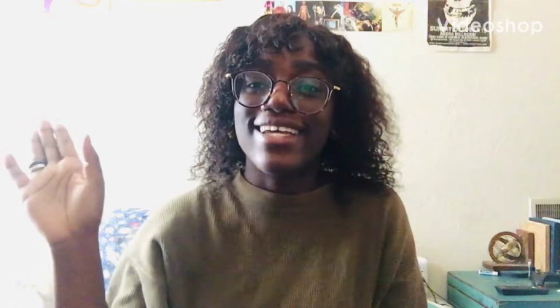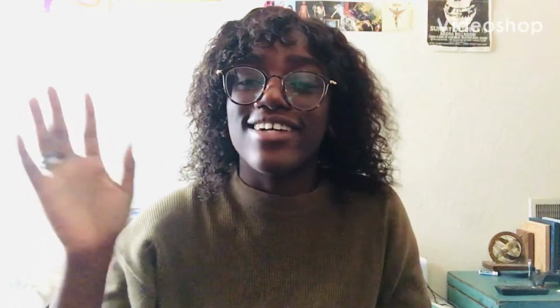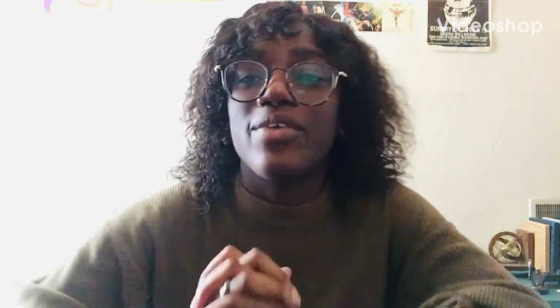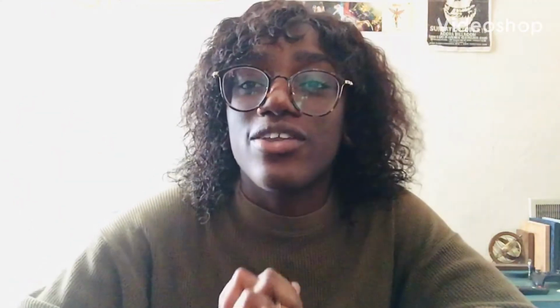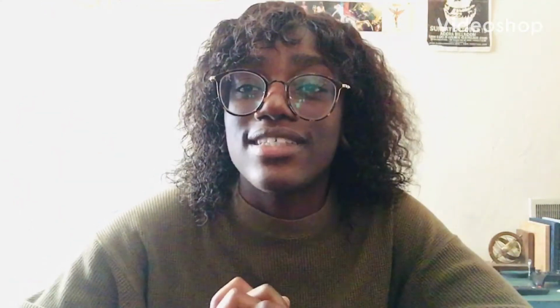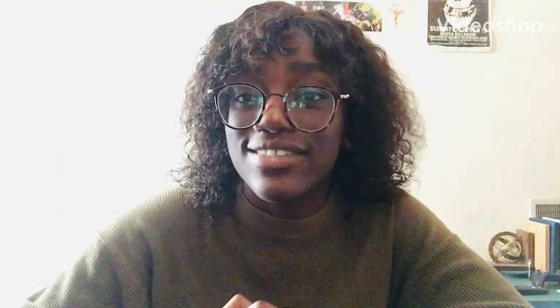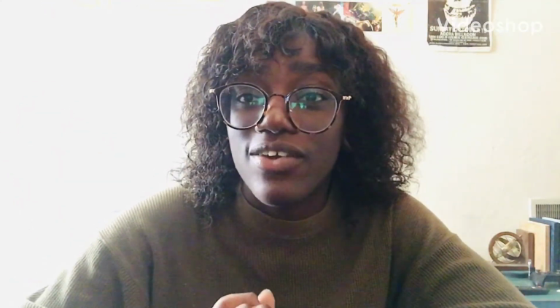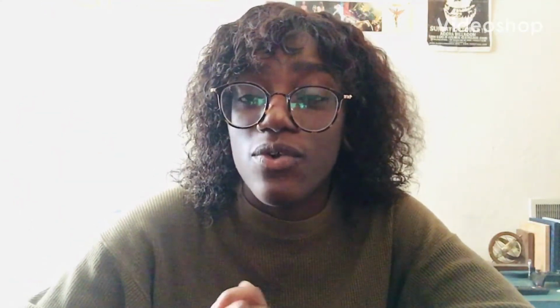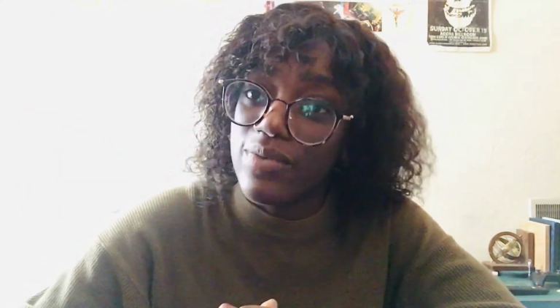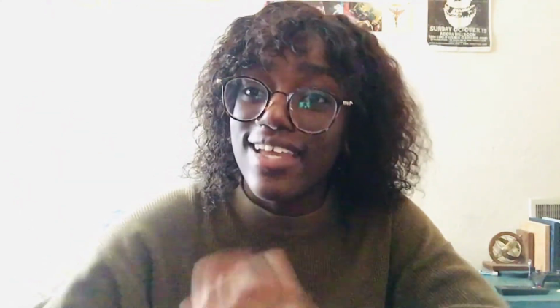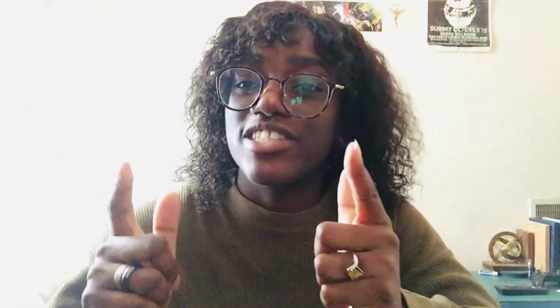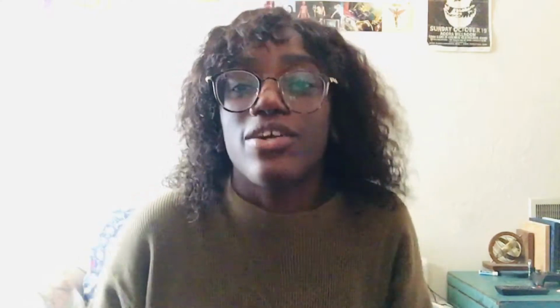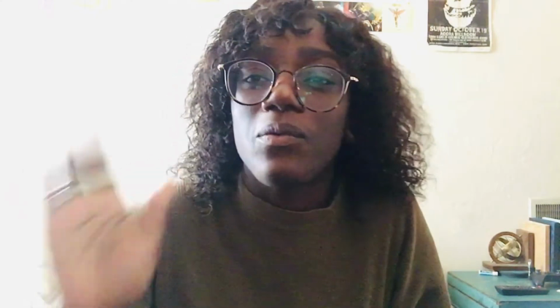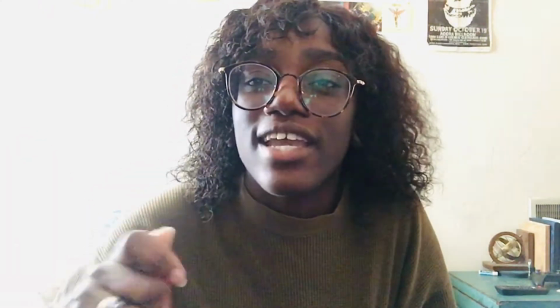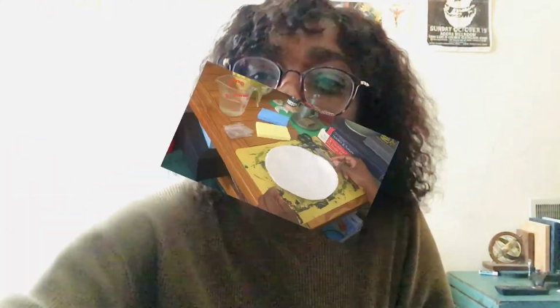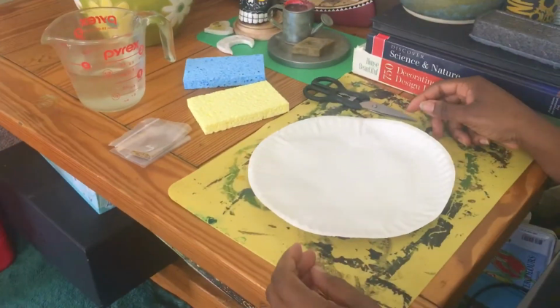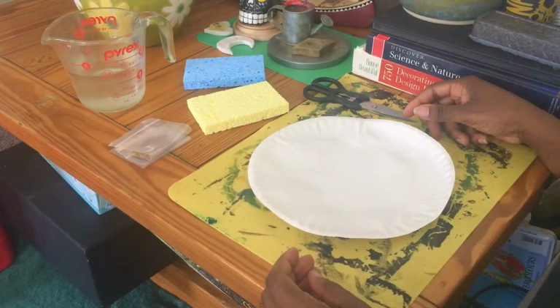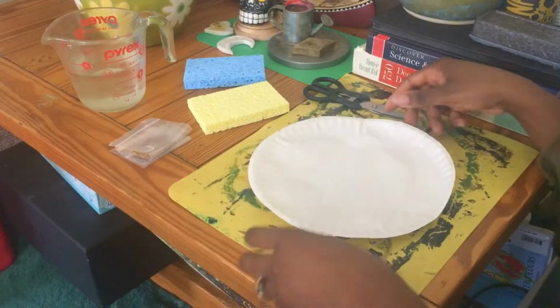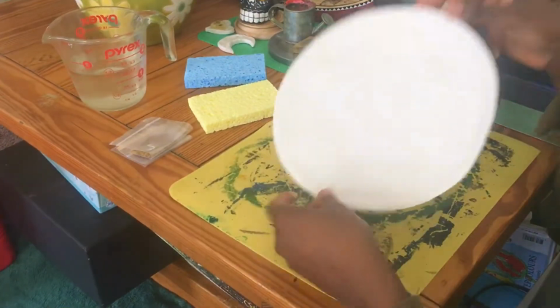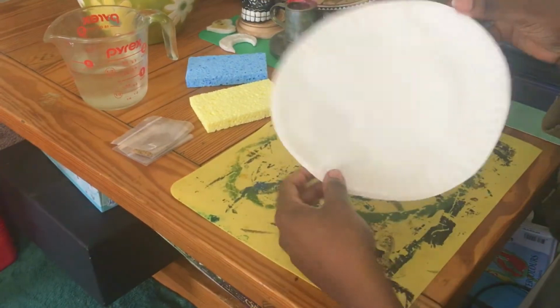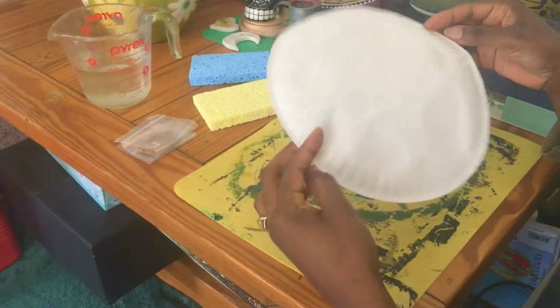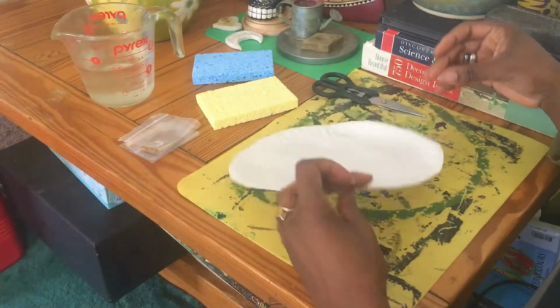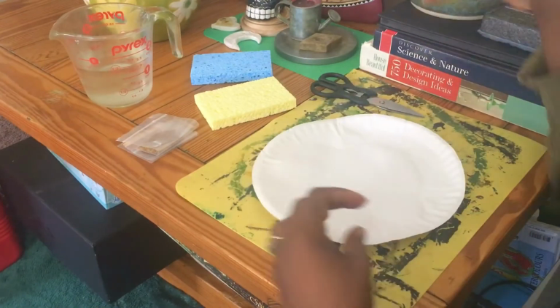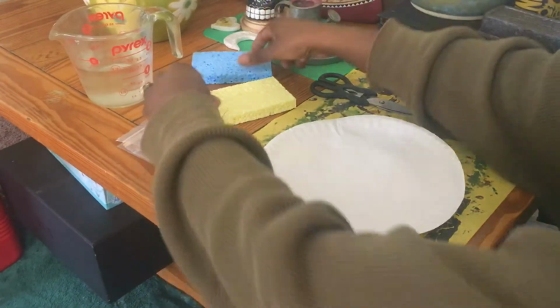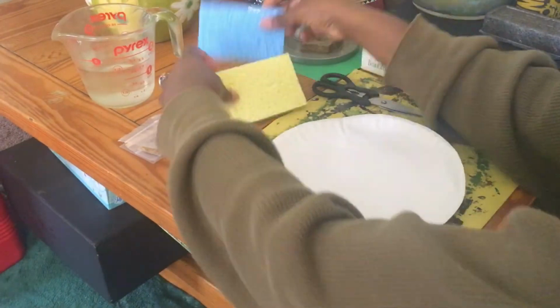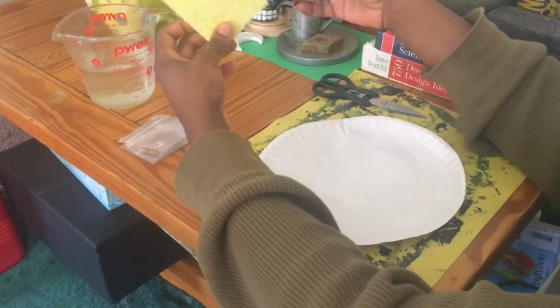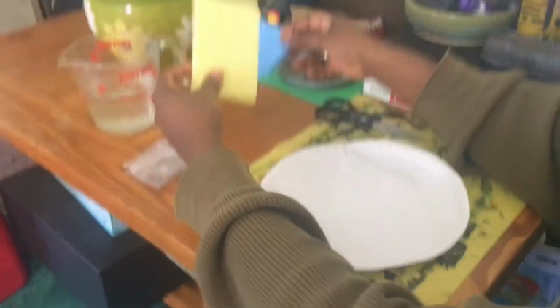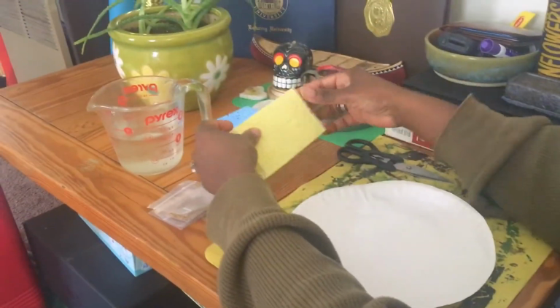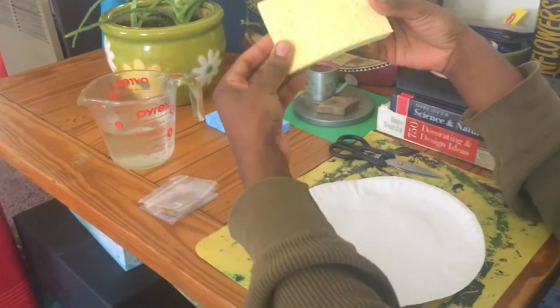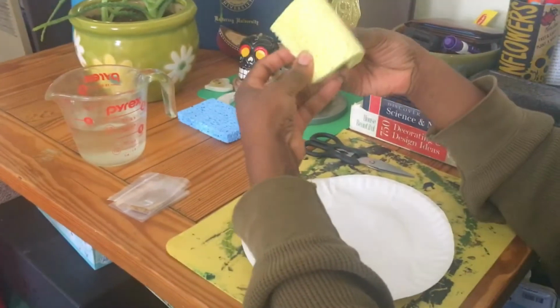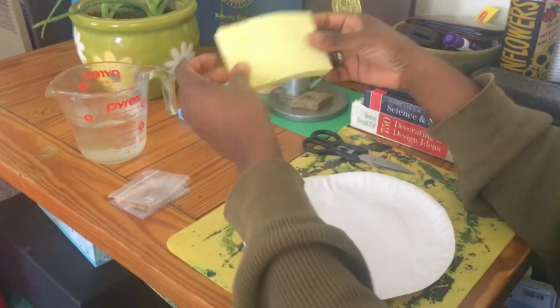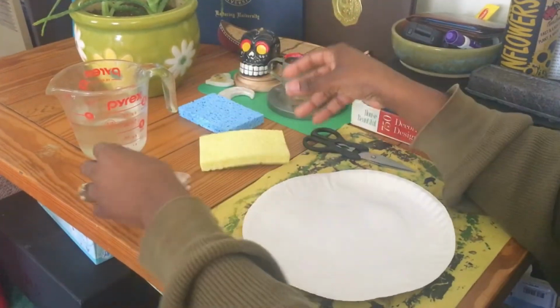Hey stars, today we're gonna do a science video for Wacky Wednesday — a nature tent. Watch and enjoy! The materials you'll need are a paper plate or any kind of plate, and two sponges, or just cut two sponges in half.